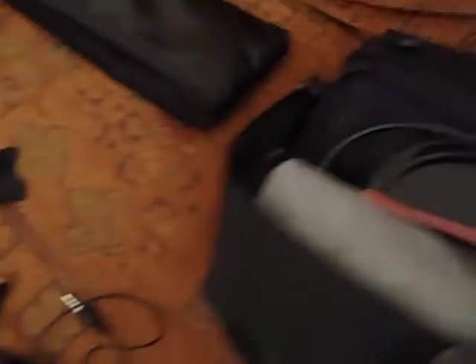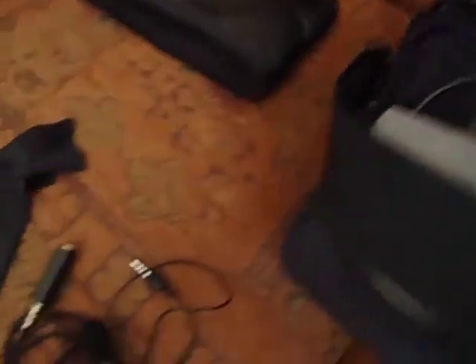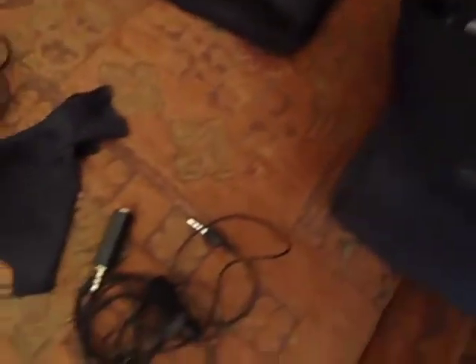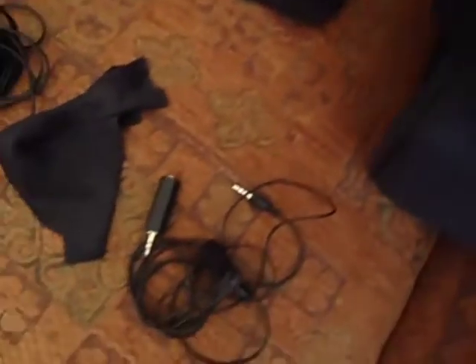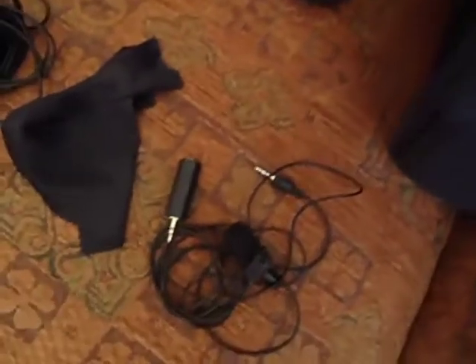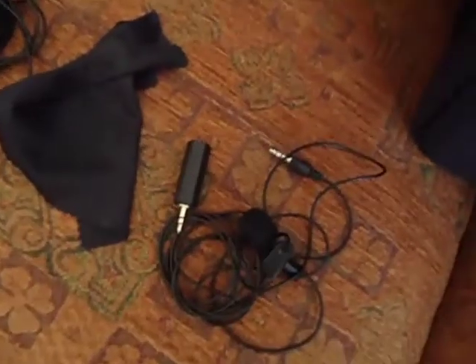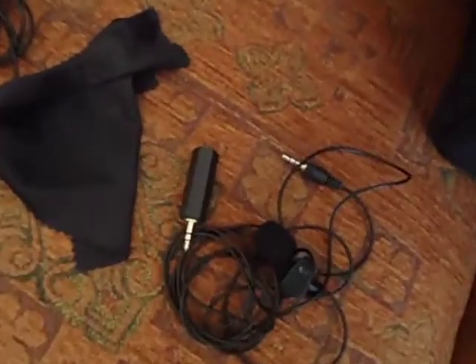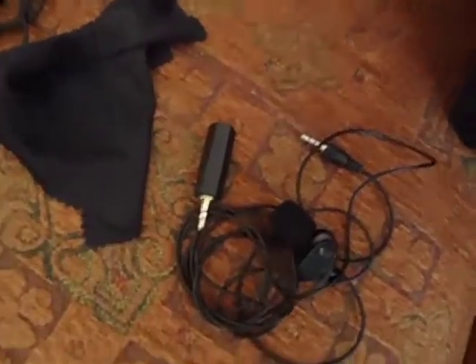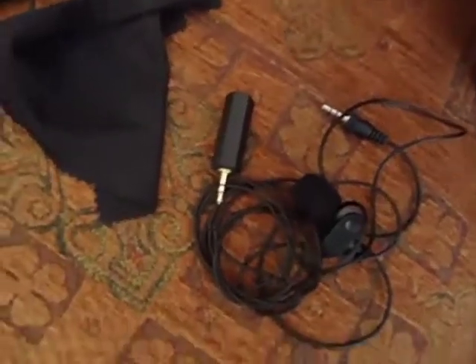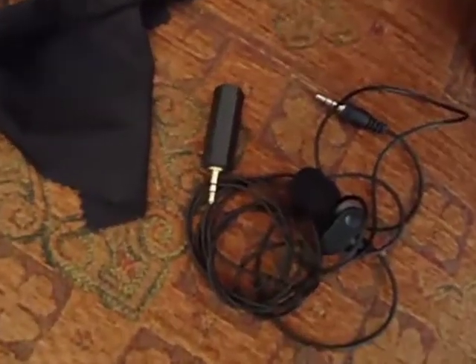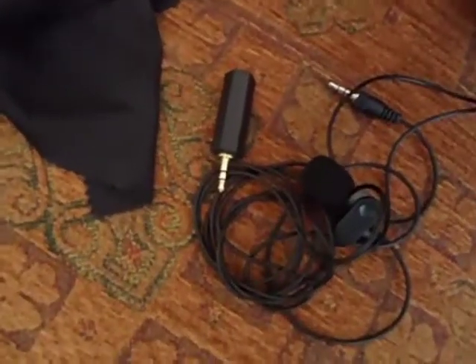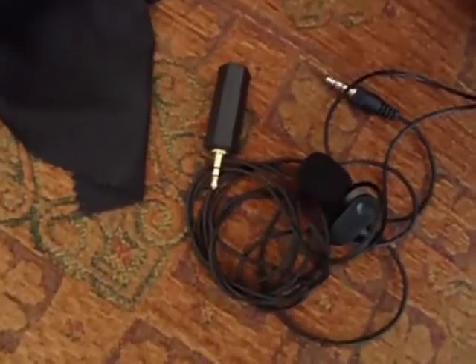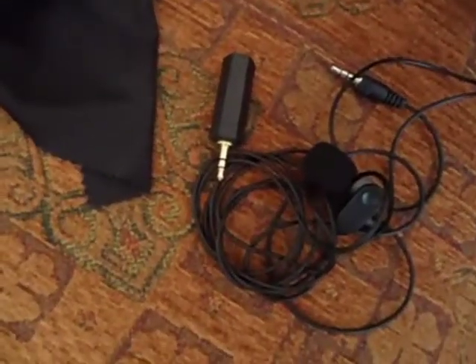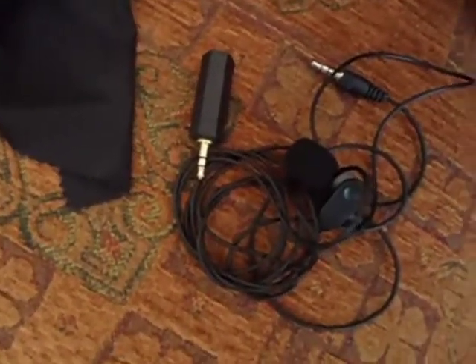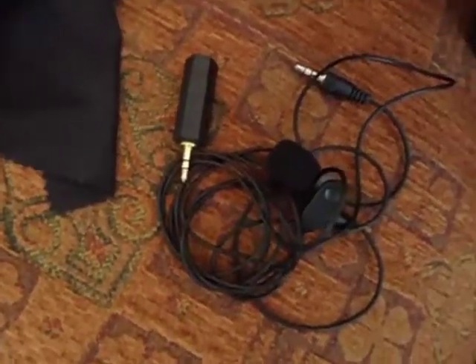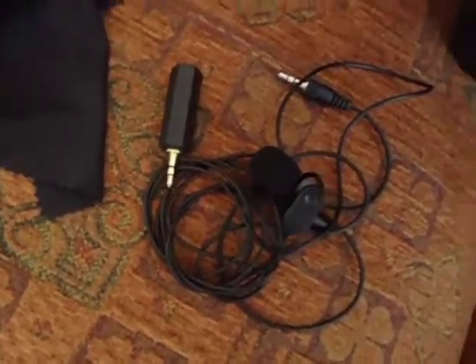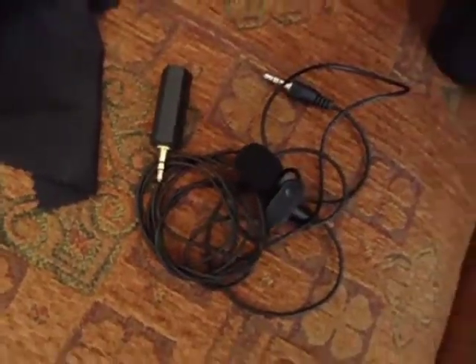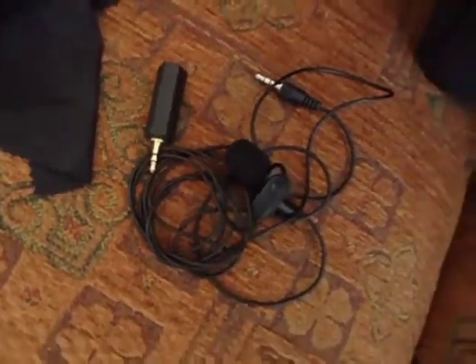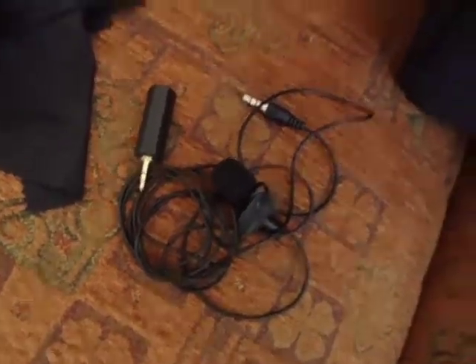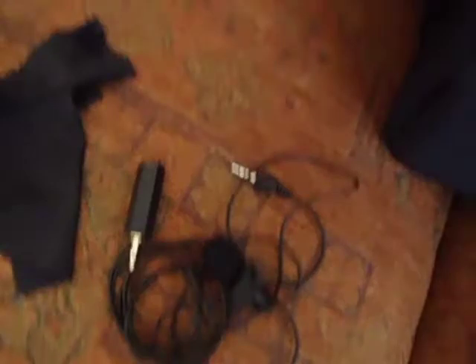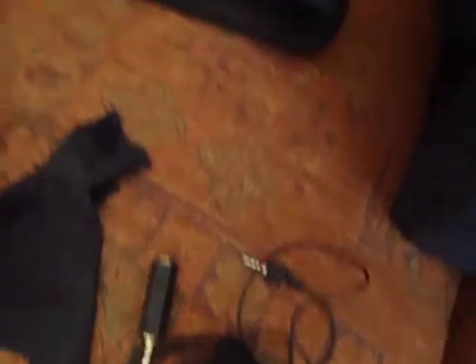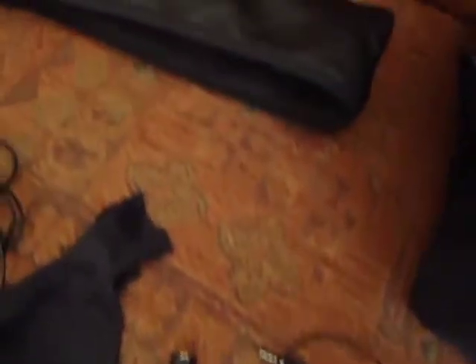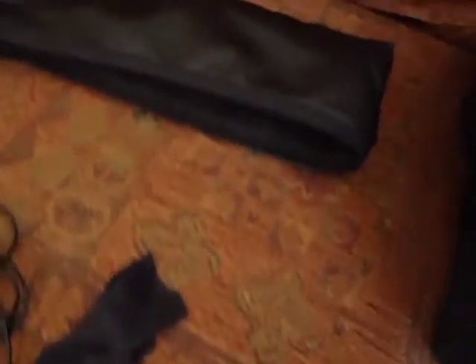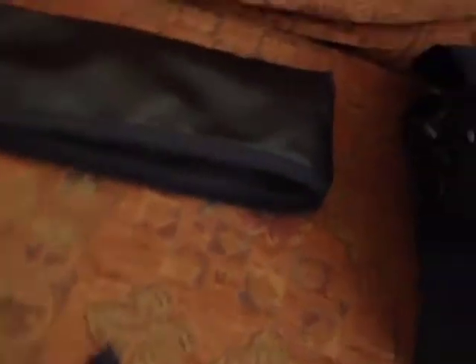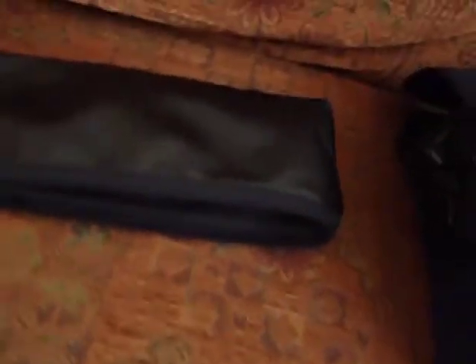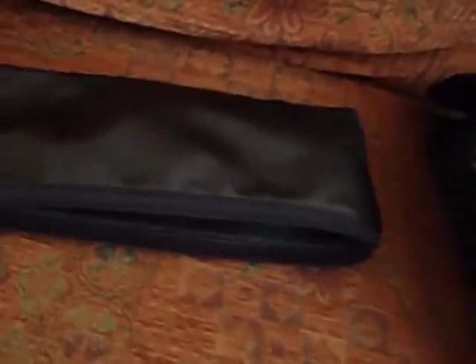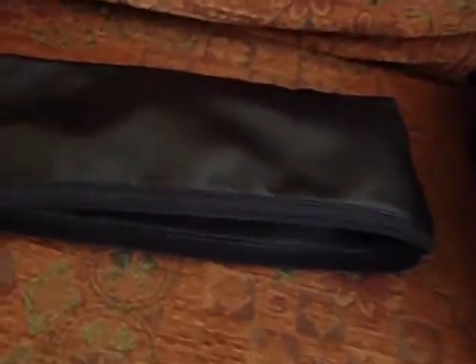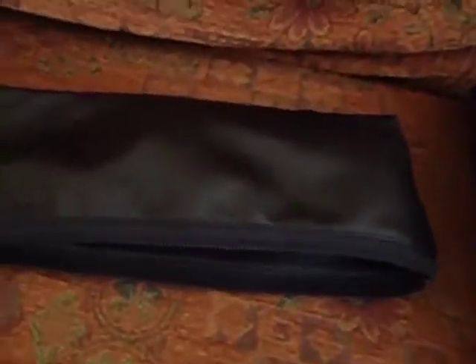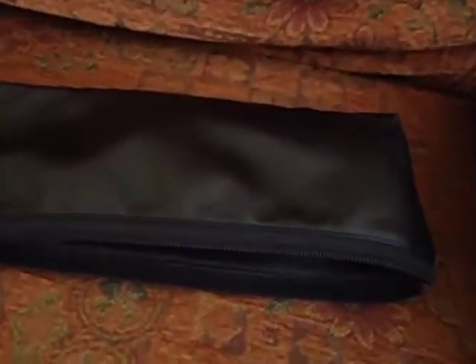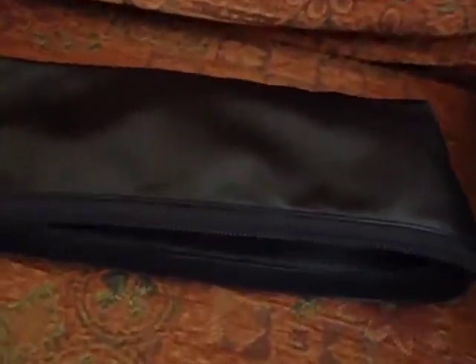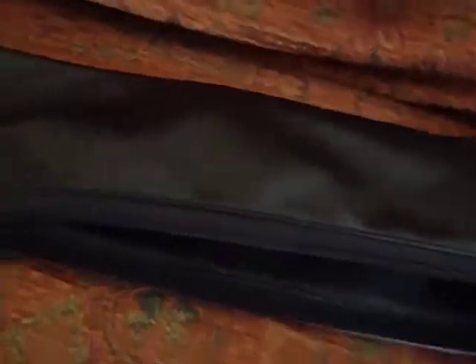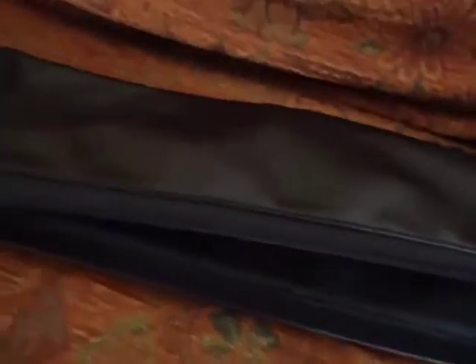That's my bag. These are some cables. Cleaning cloth. That's my microphone bag, which I put all the other microphone and audio equipment in.